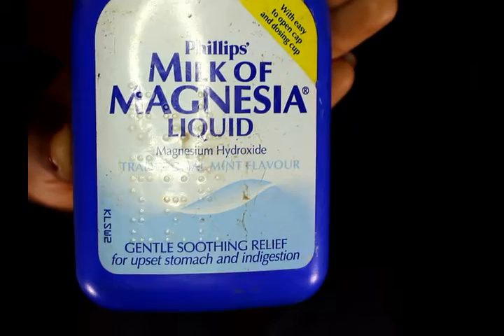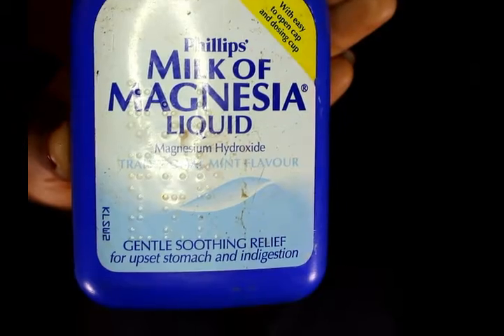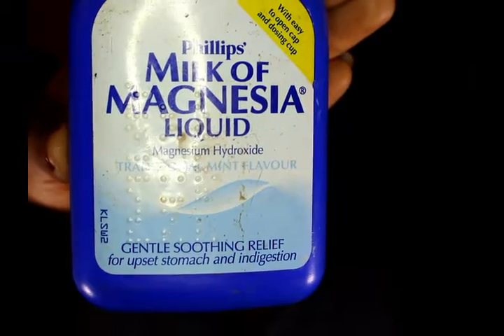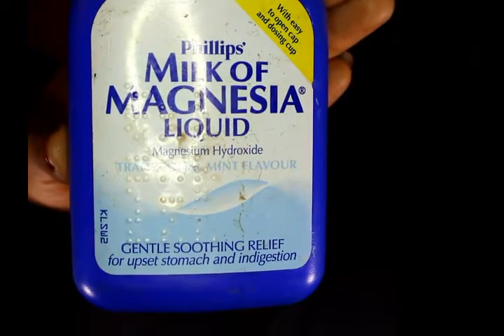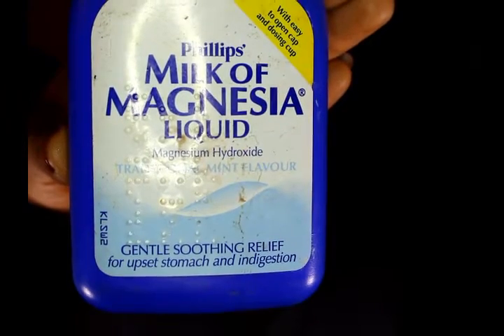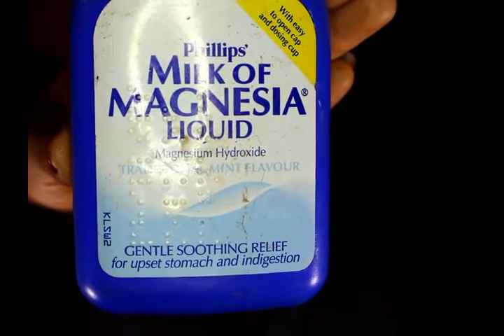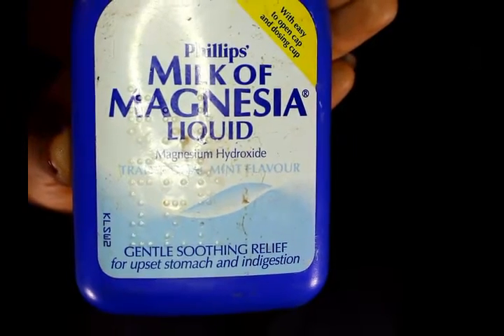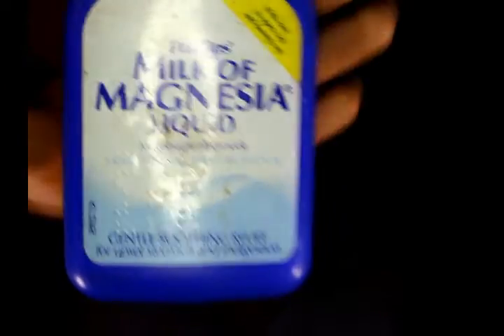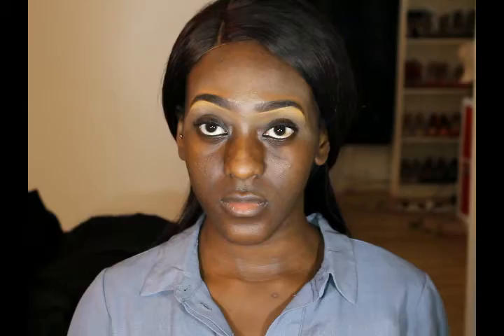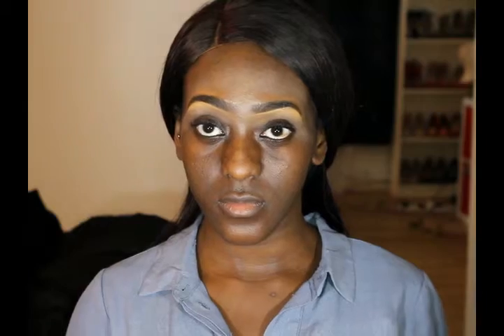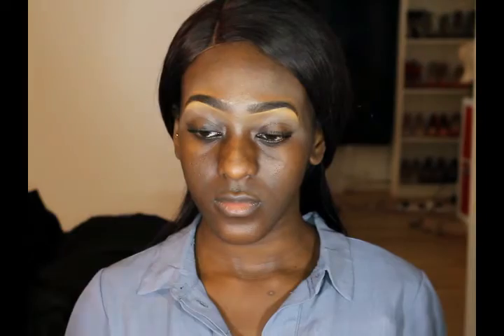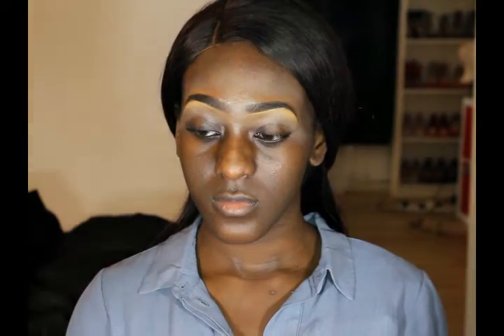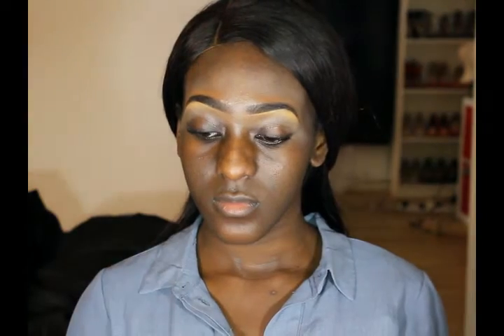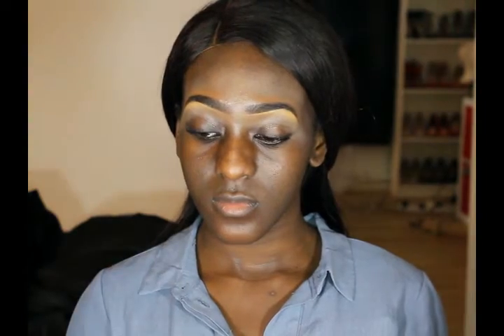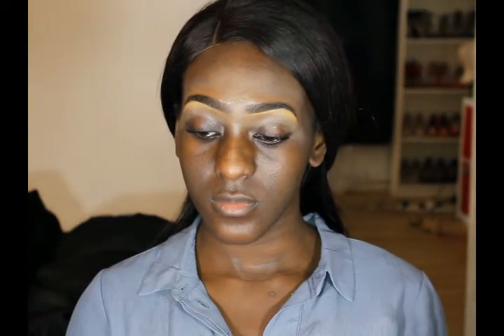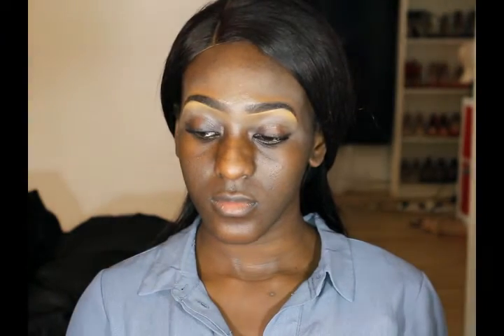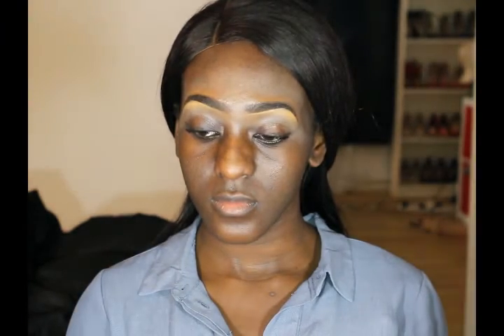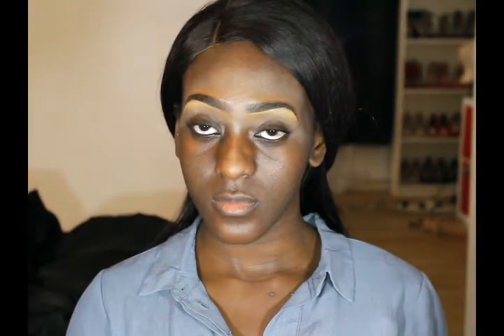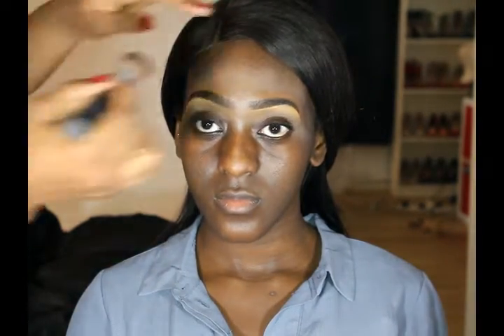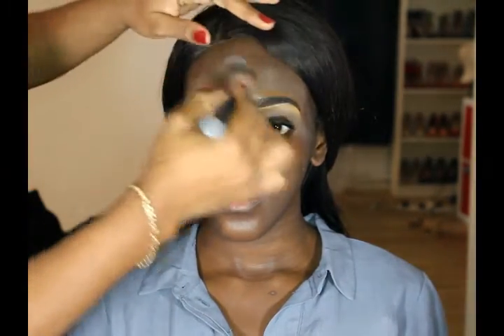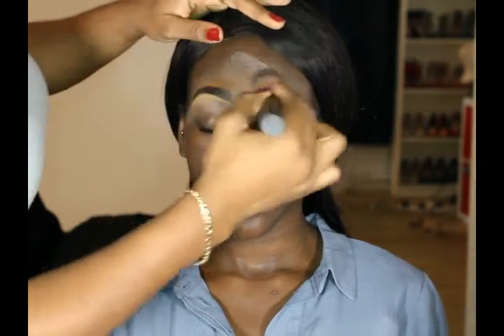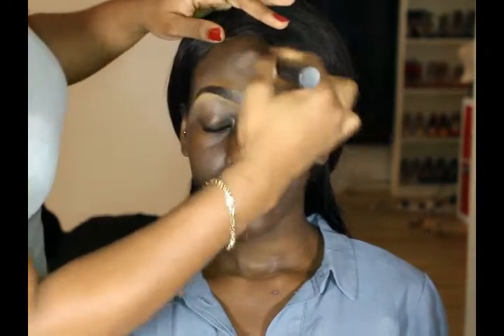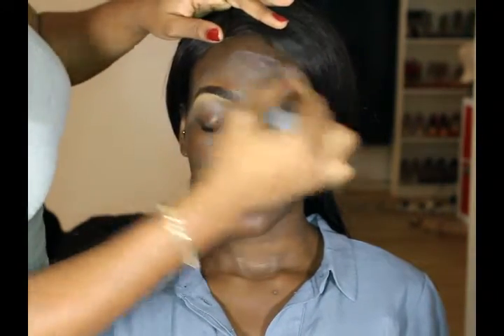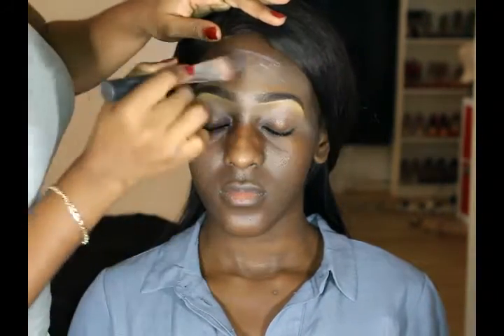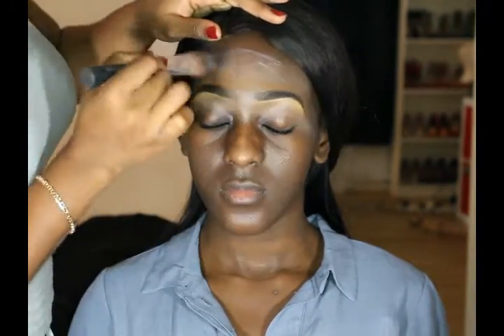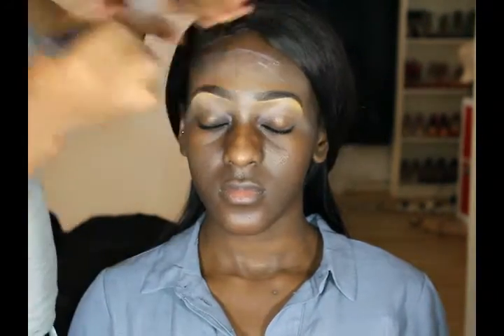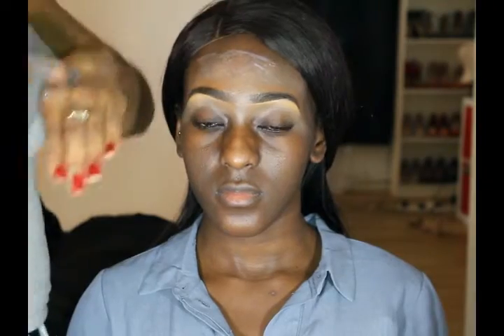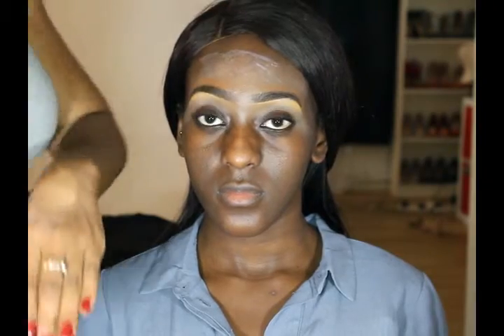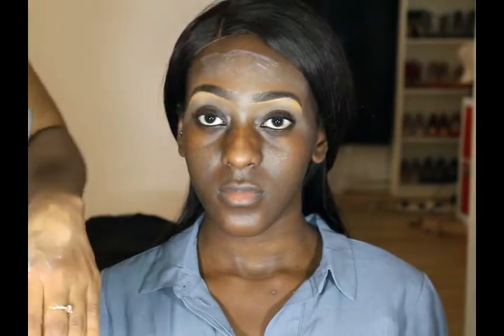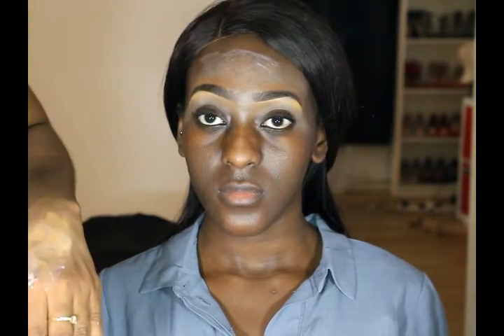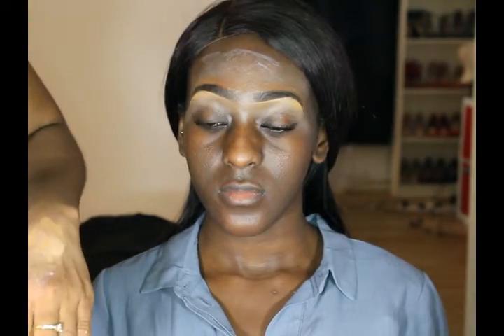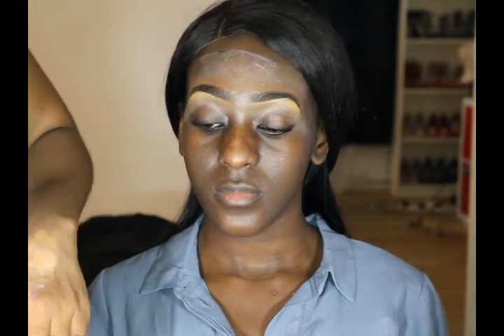First we're gonna start by priming her face with milk of magnesia and we're gonna apply this all over her face to prime her face. We're using this just to mattify her face because she's got quite oily skin.